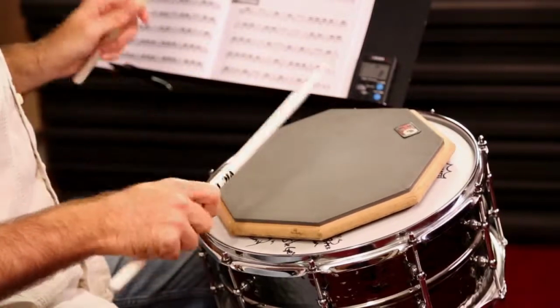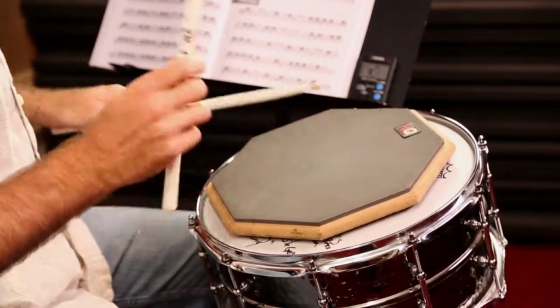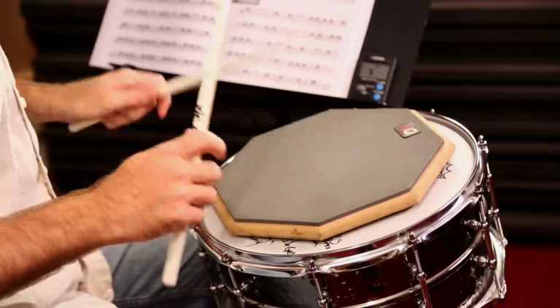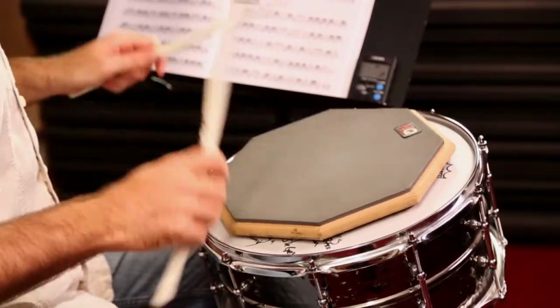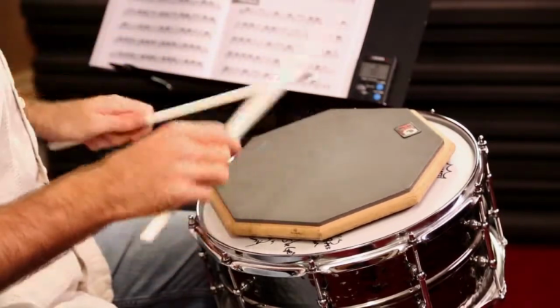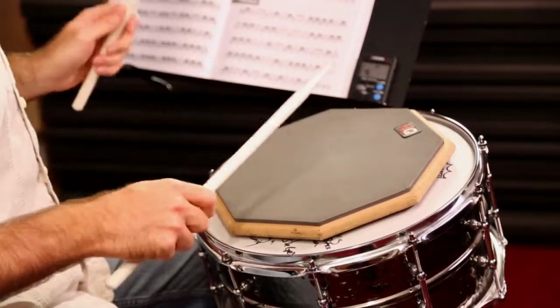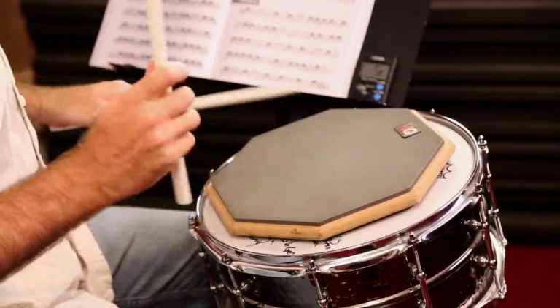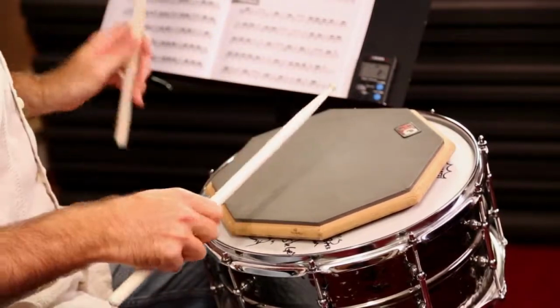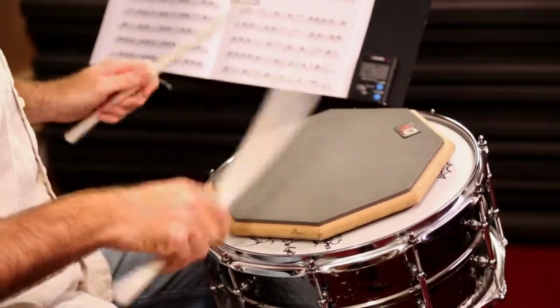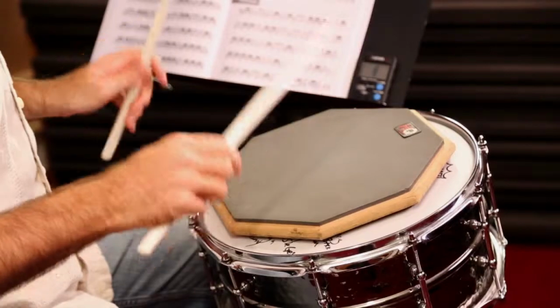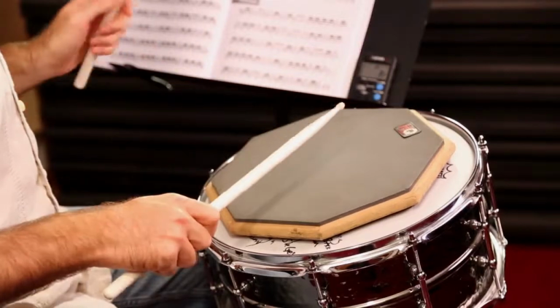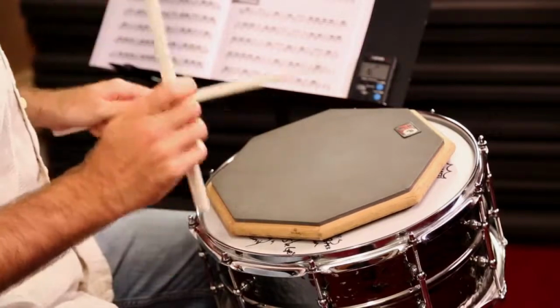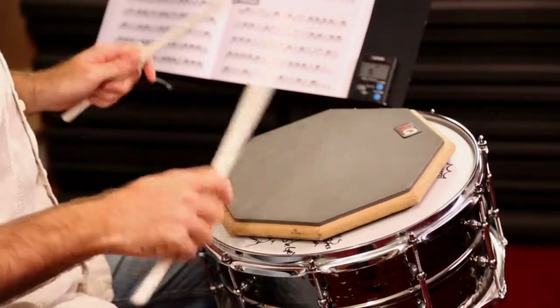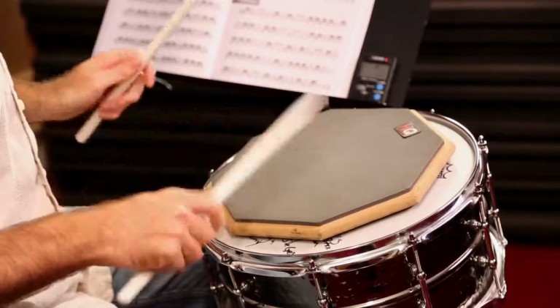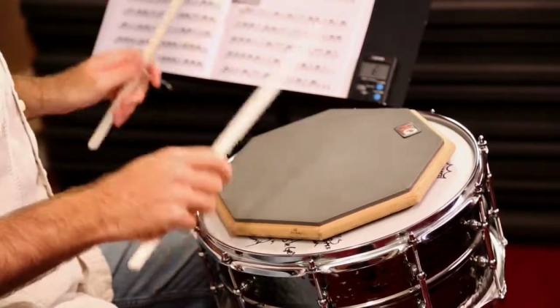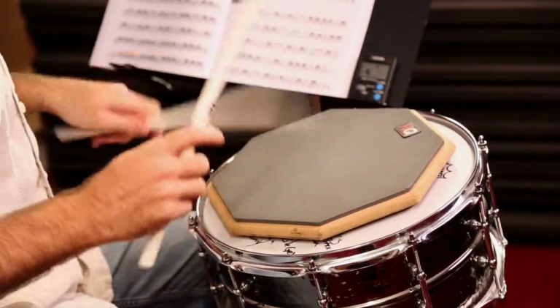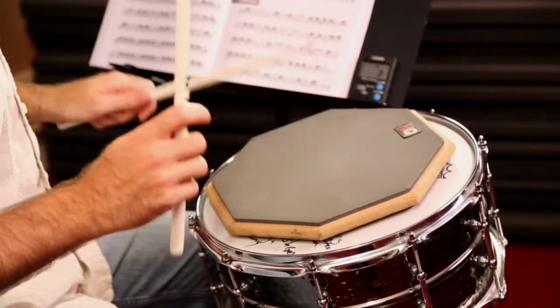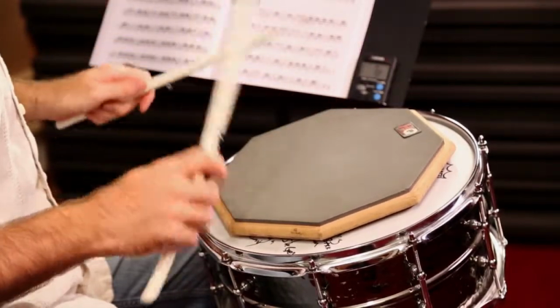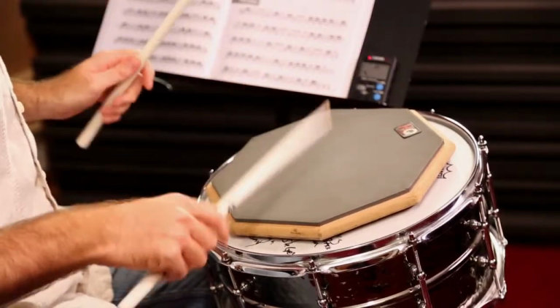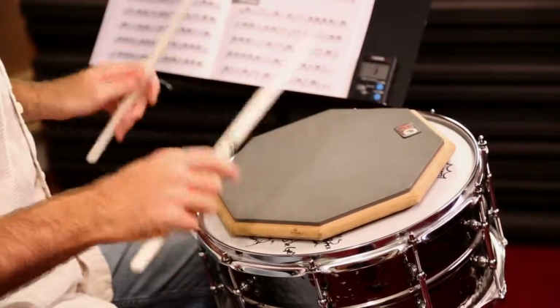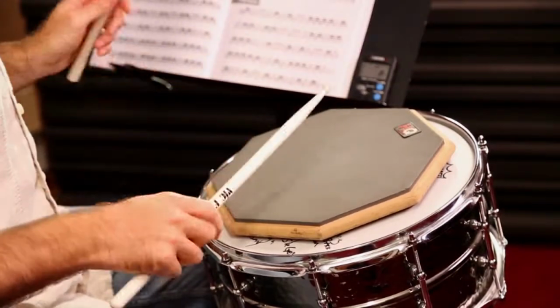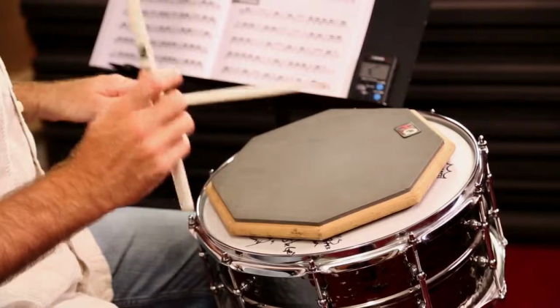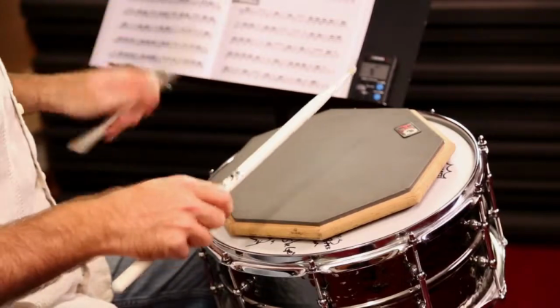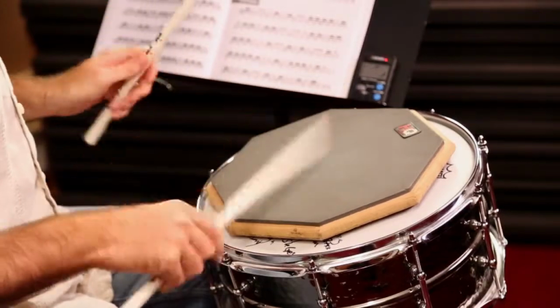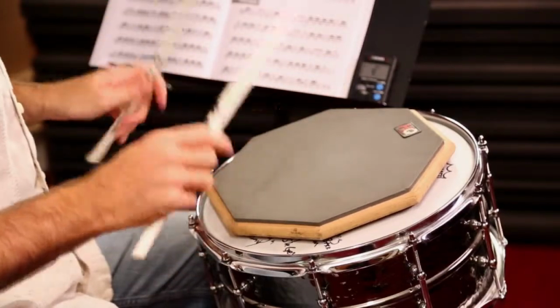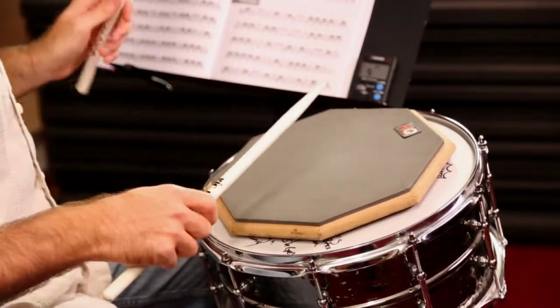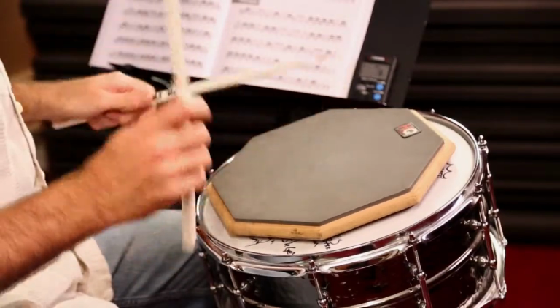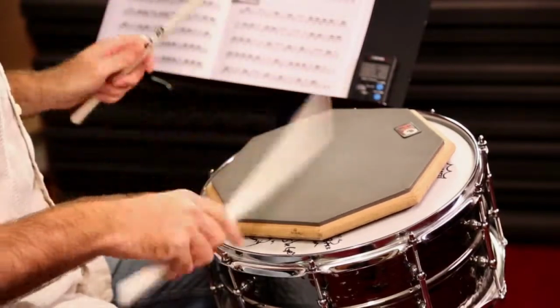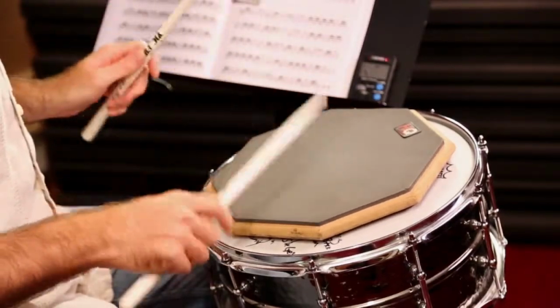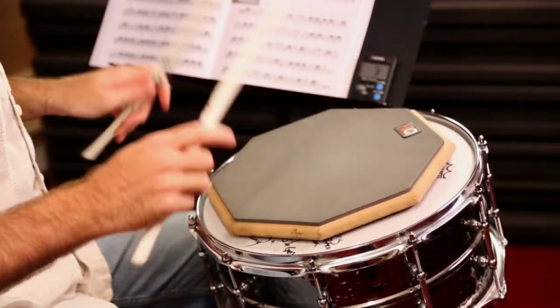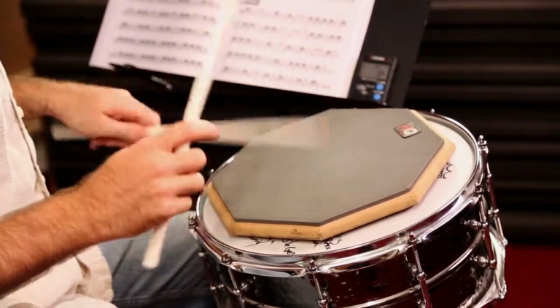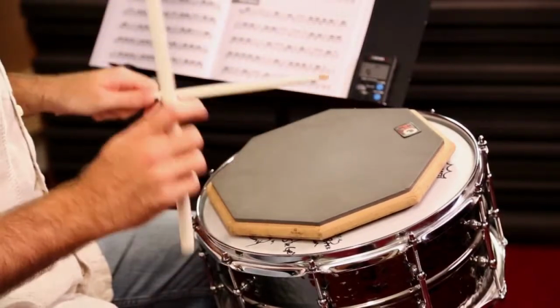Two and three e and a four and one and two and three e and a four and one e and a two e and a three e and a four e and a one e and a two and three and four e and a one and two e and a three e and a four e and a.